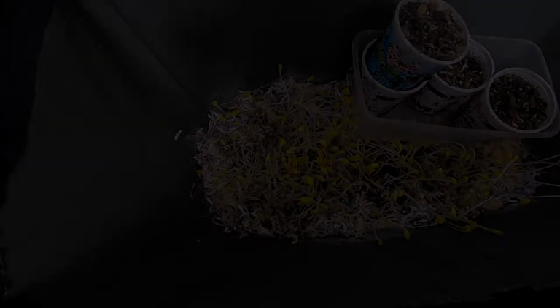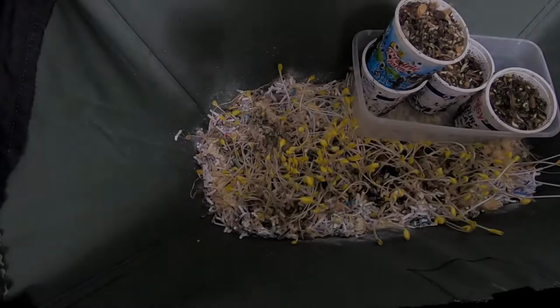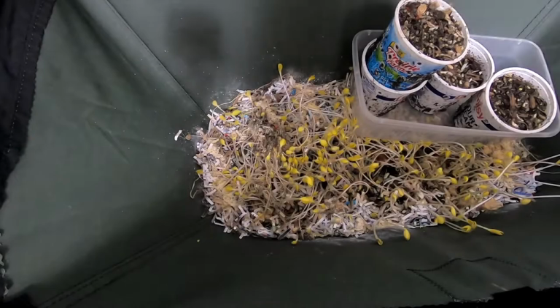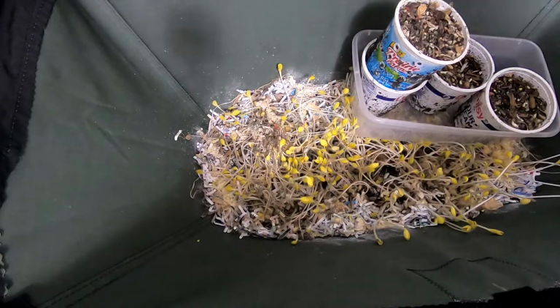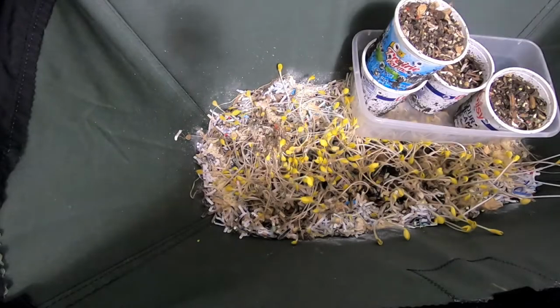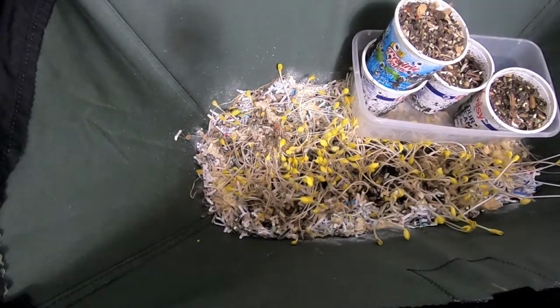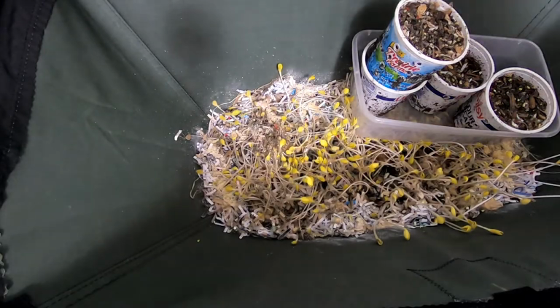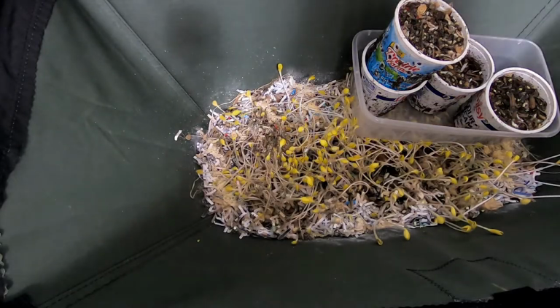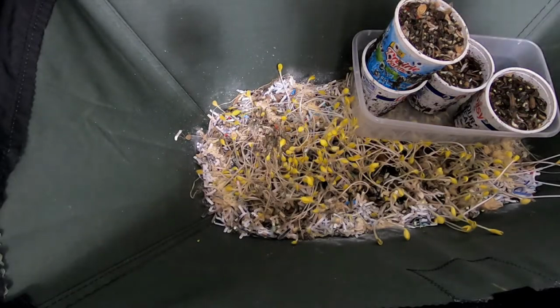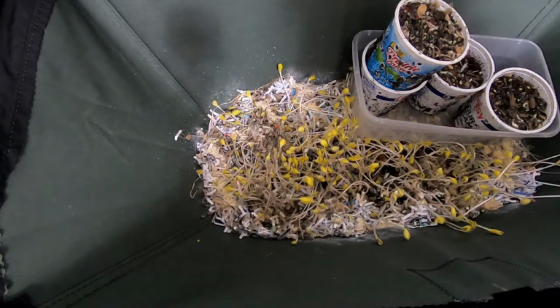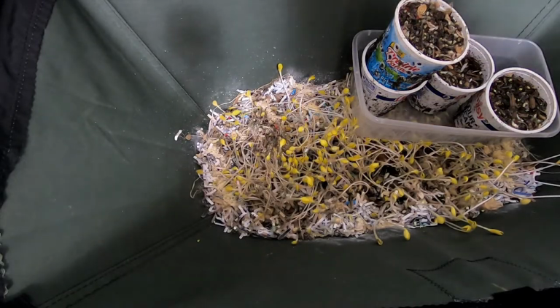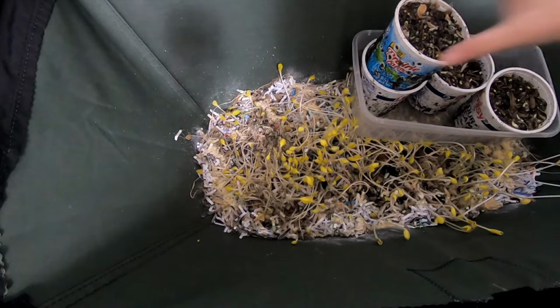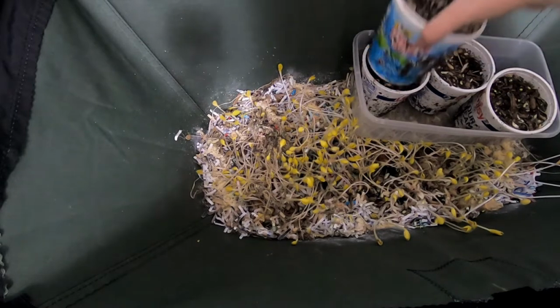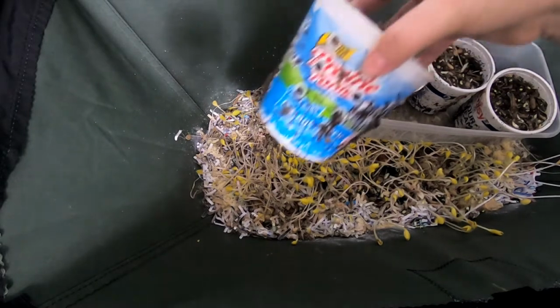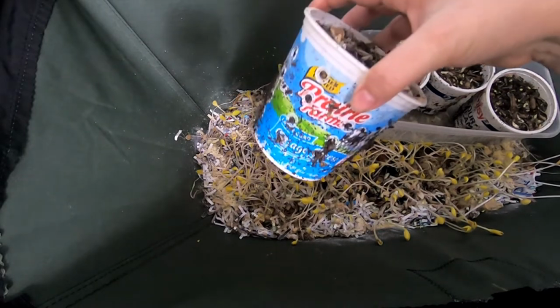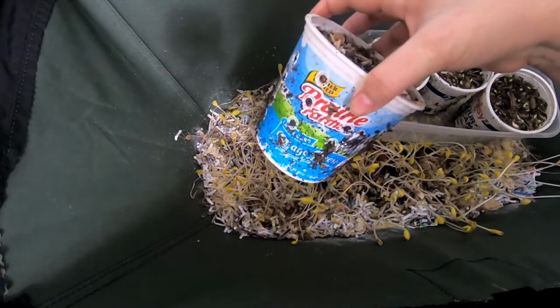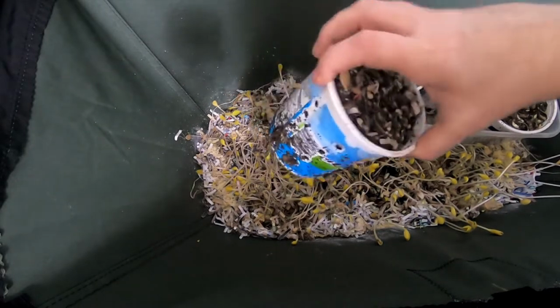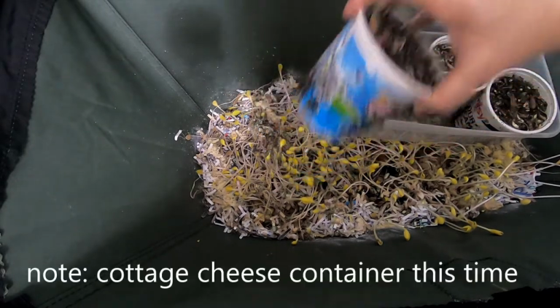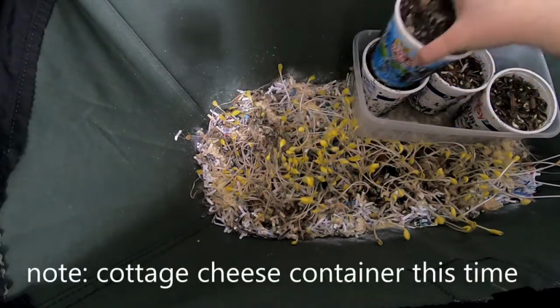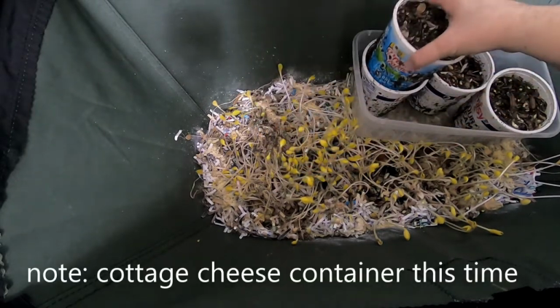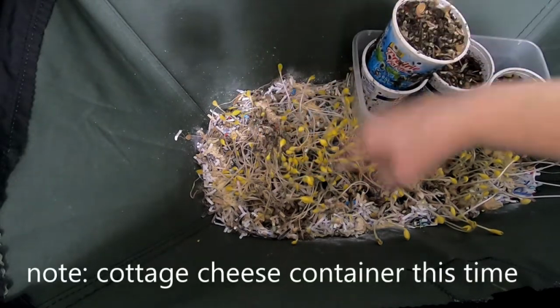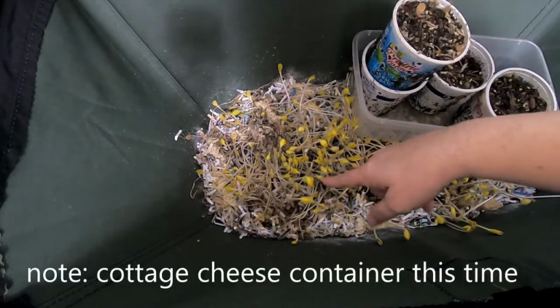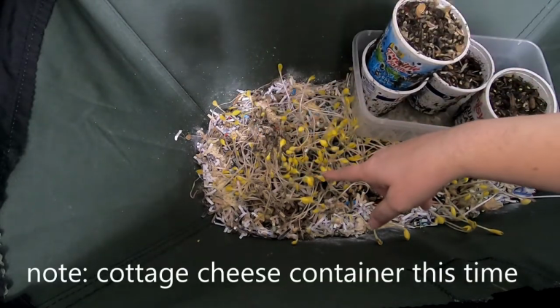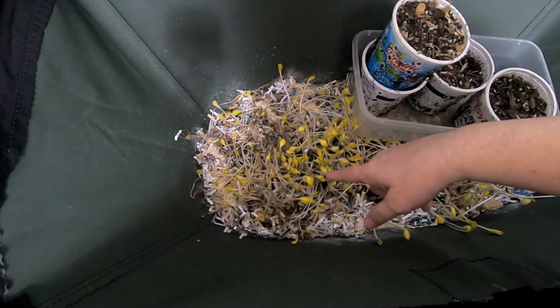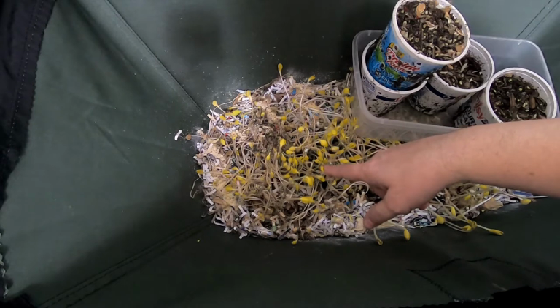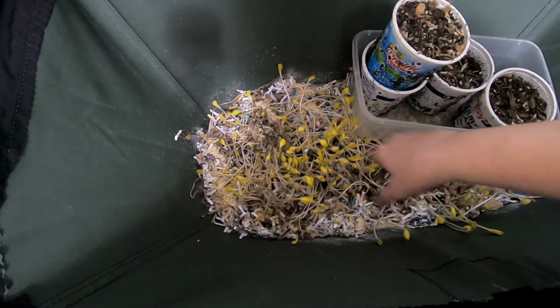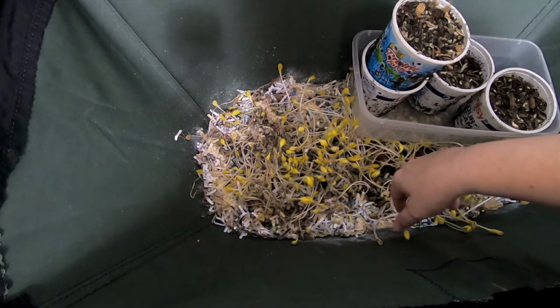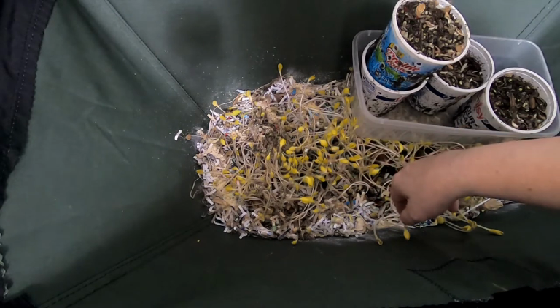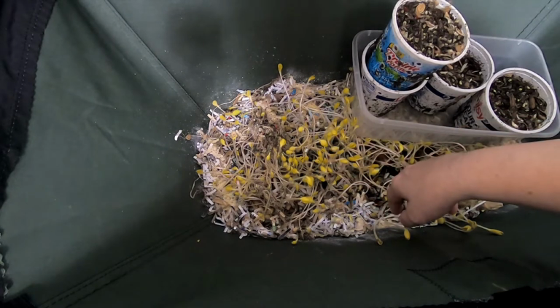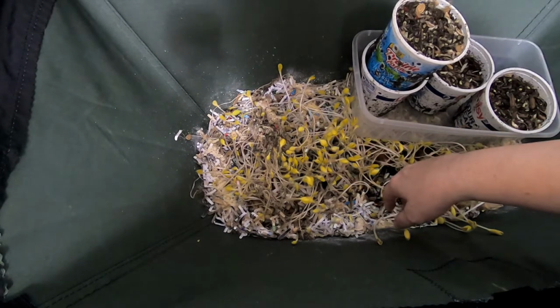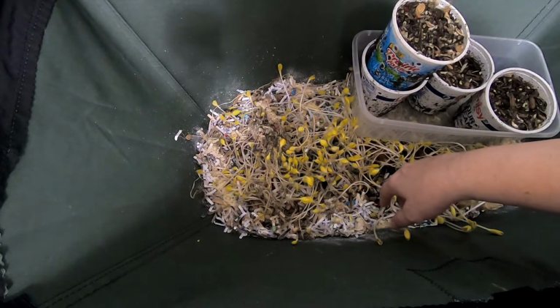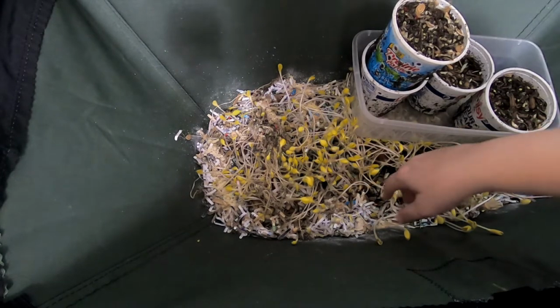Hey guys, it's Ann over at Plant Obsessed and we're going to take a look in on the bait containers for the African Nightcrawlers and also a look in and see what the Vermibag Lil Mammoth is doing.